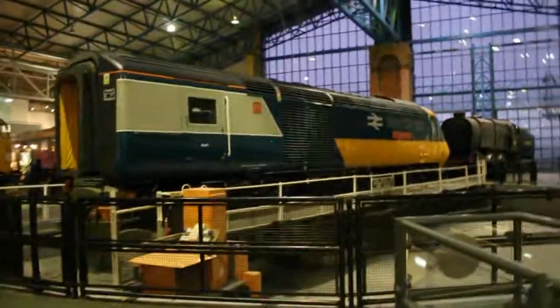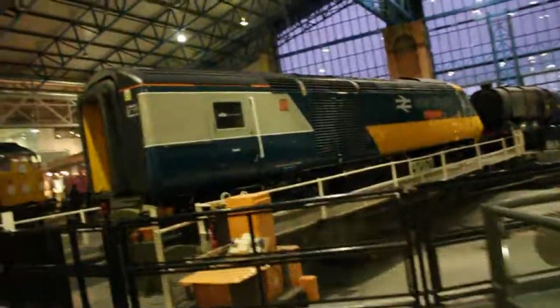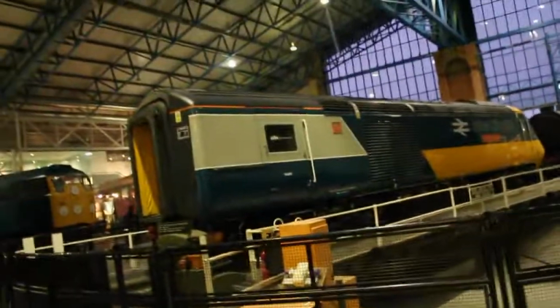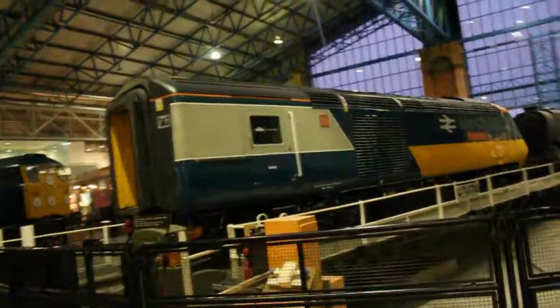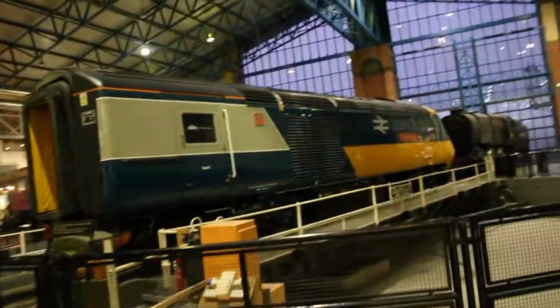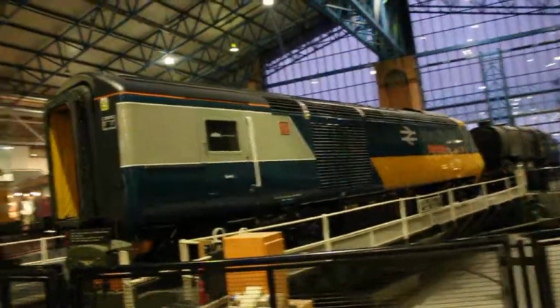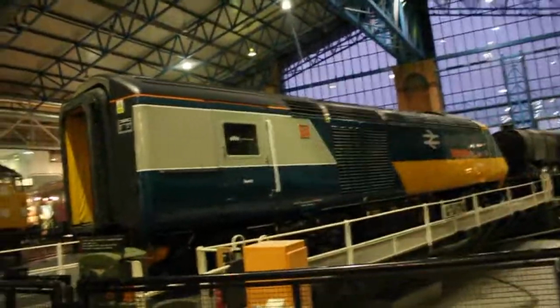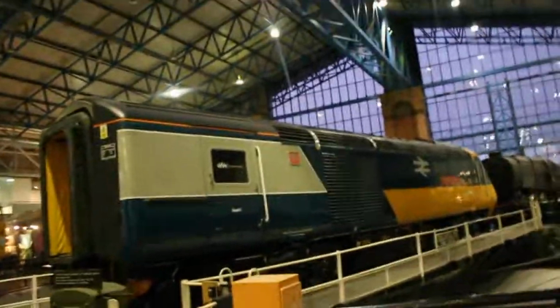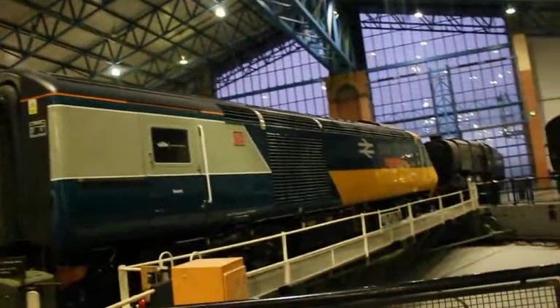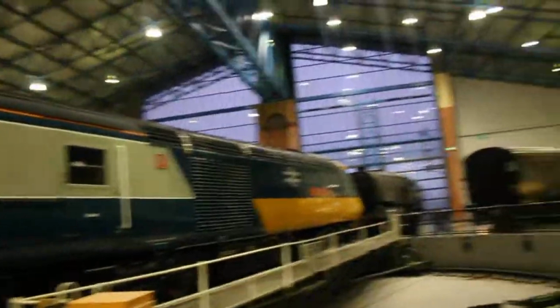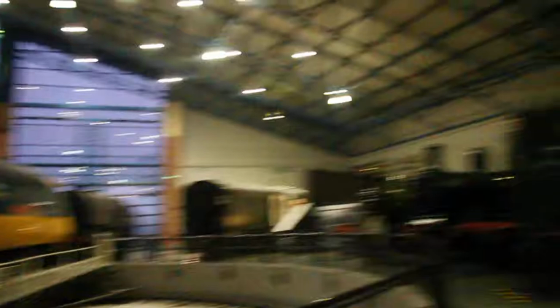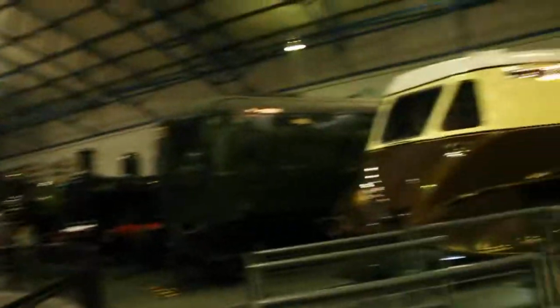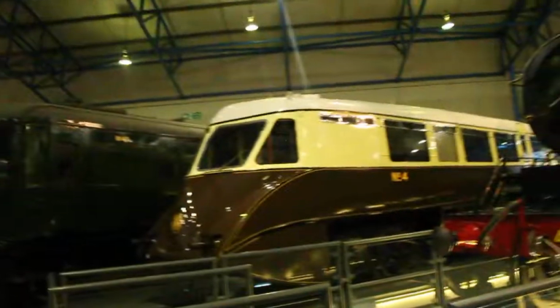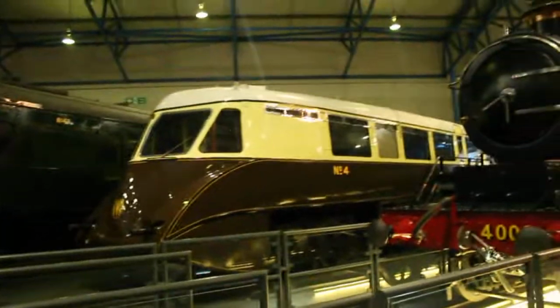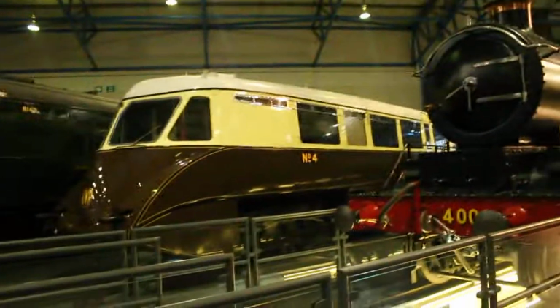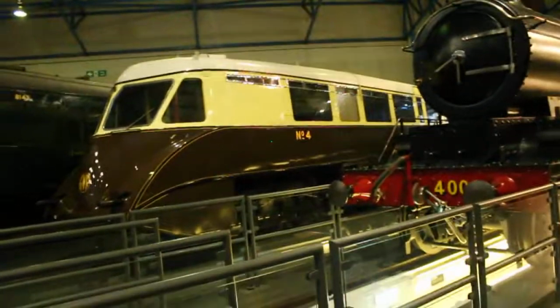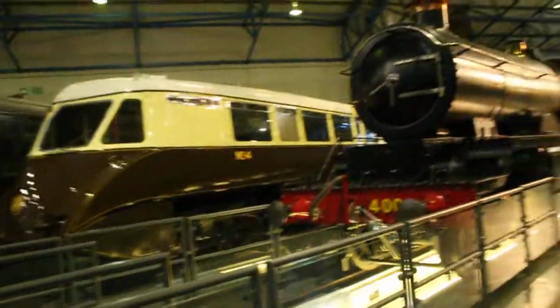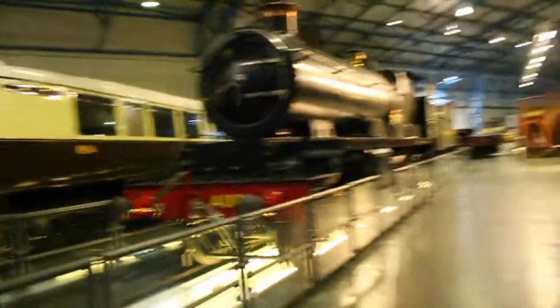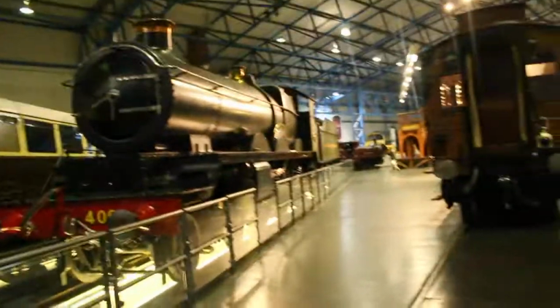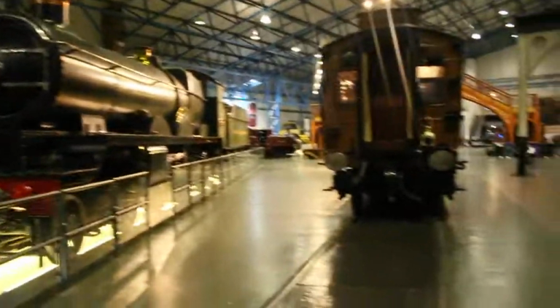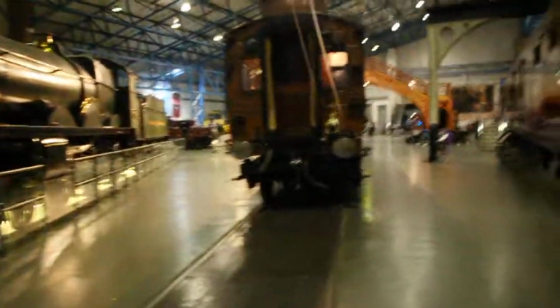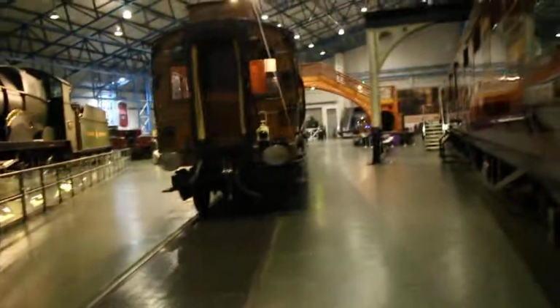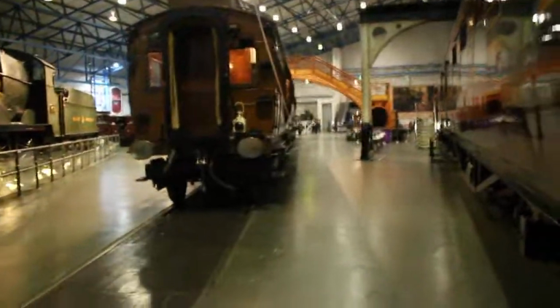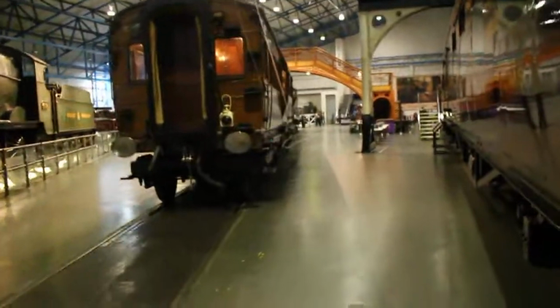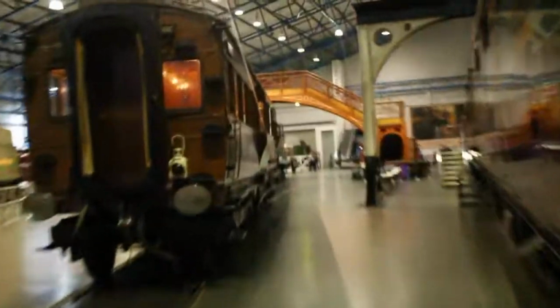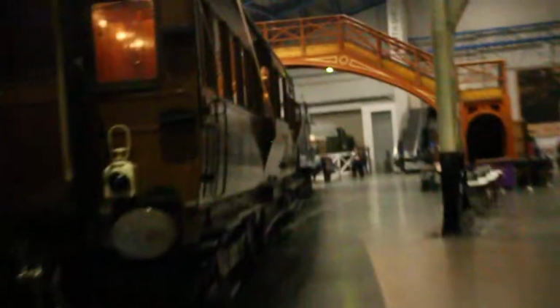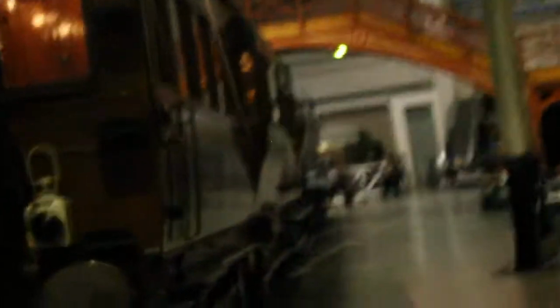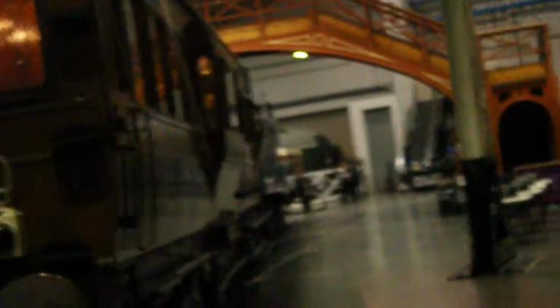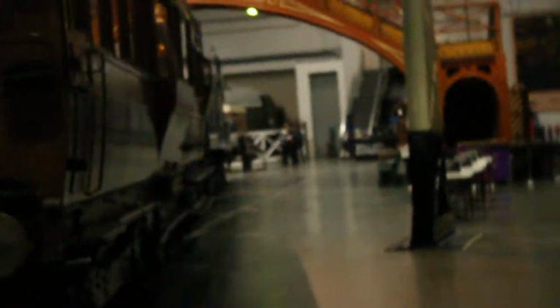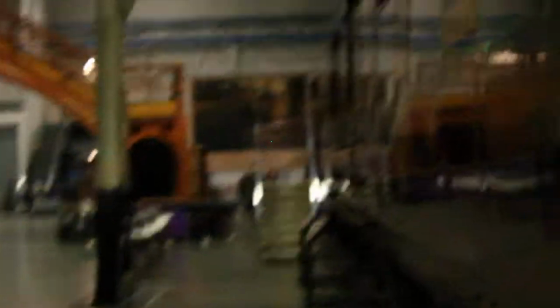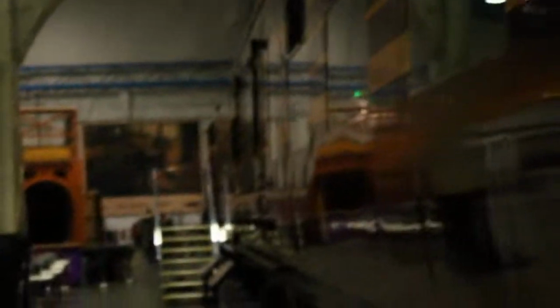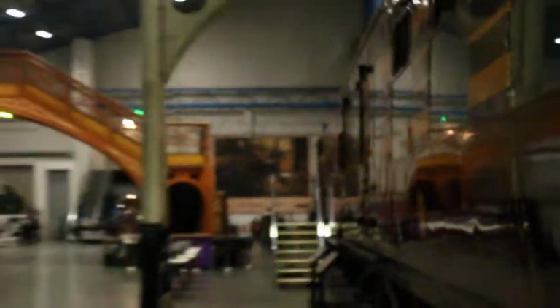This is the National Rail Museum in Great Halls. We've got the Intercity 125 Class 4T3 here. That is the Great Western diesel rail car. Over here behind this card you can just about see her - there's Mallard and then there's Duchess of Hamilton.